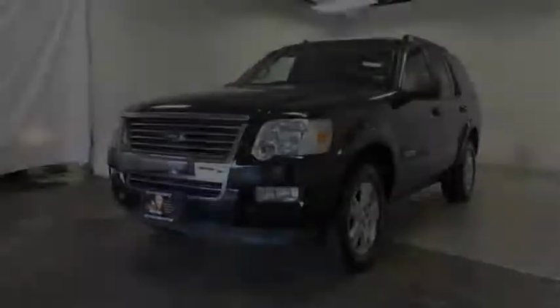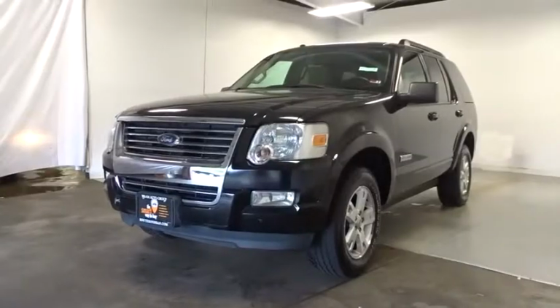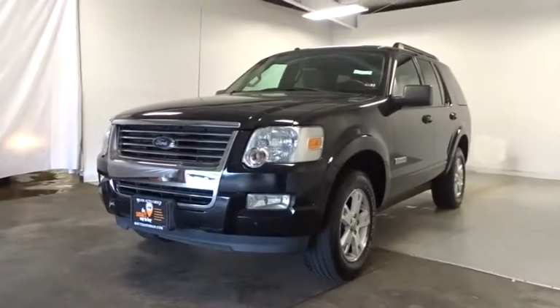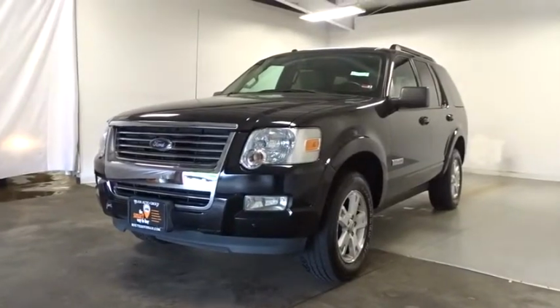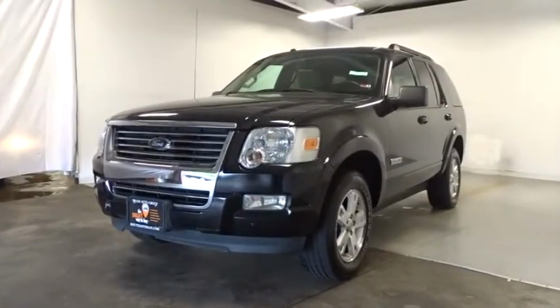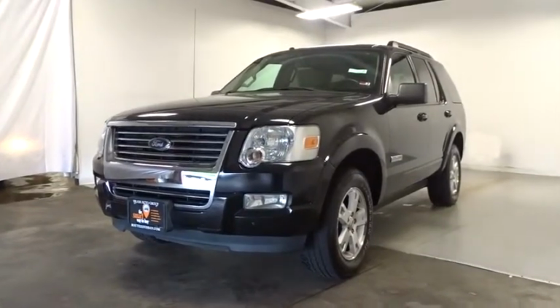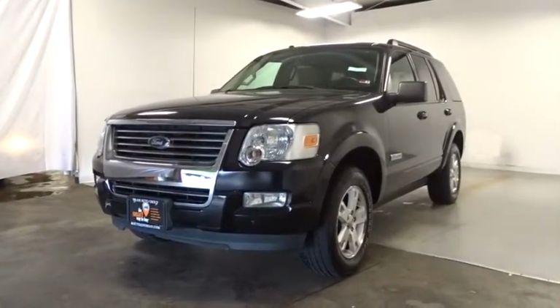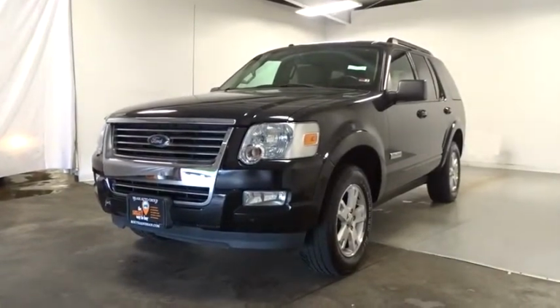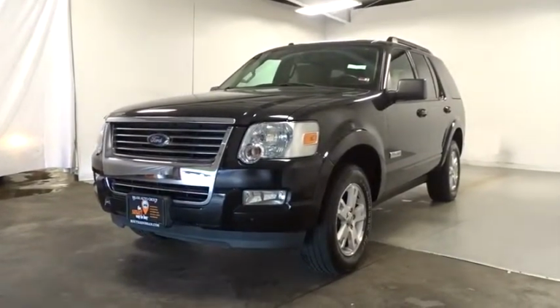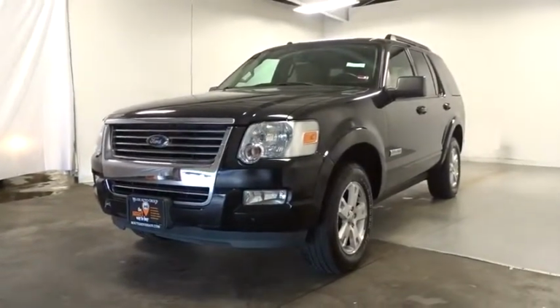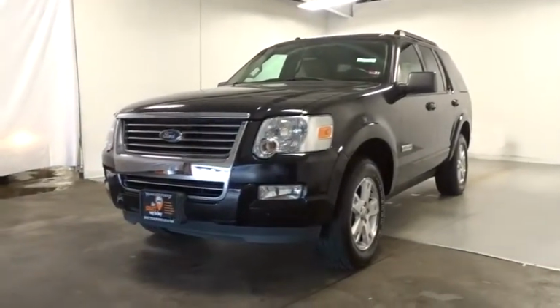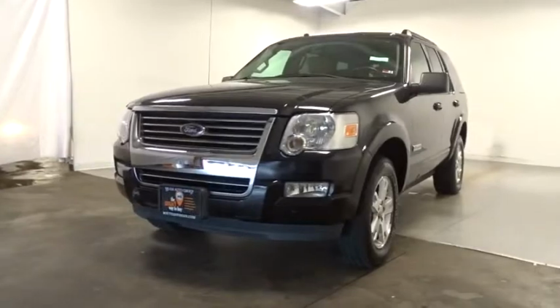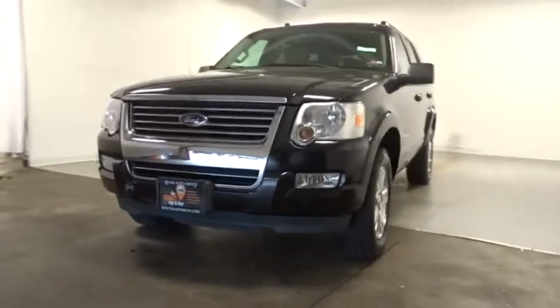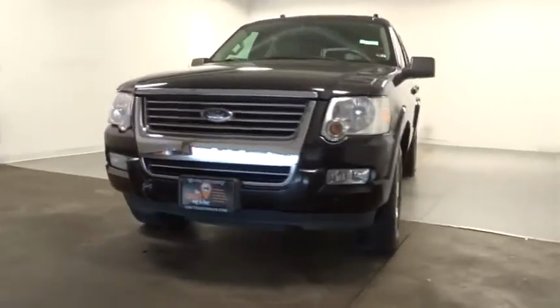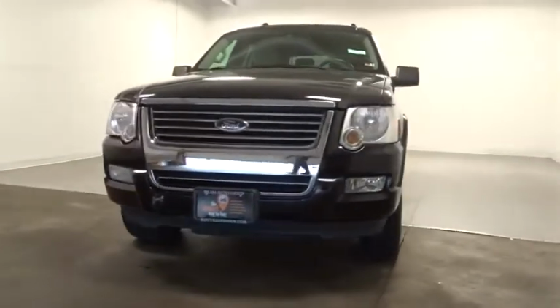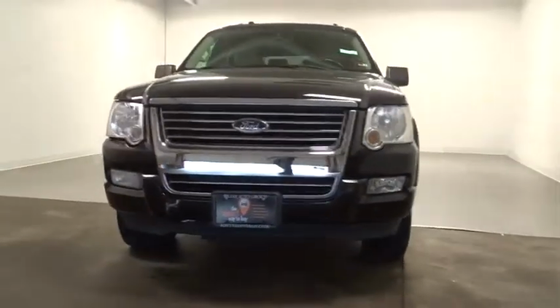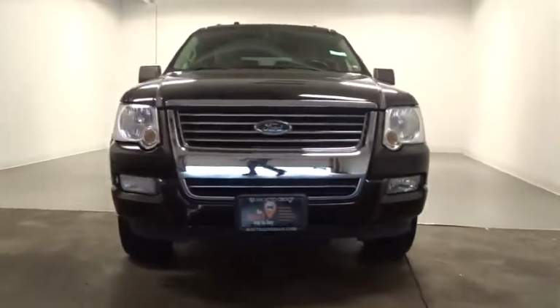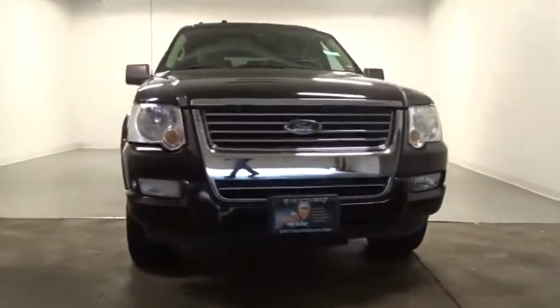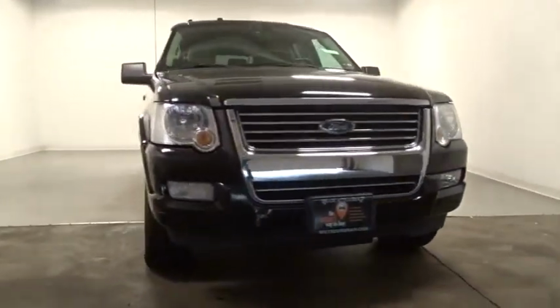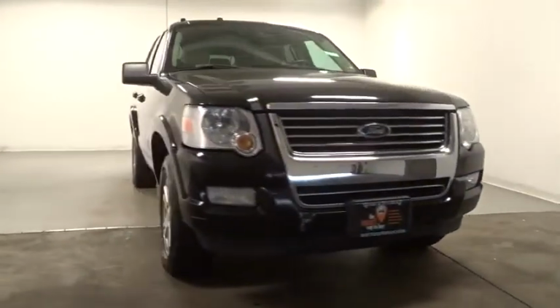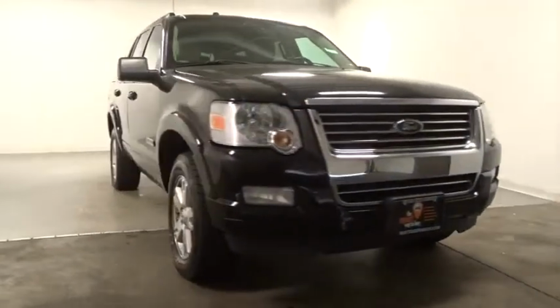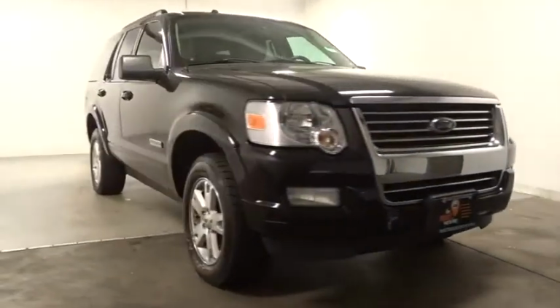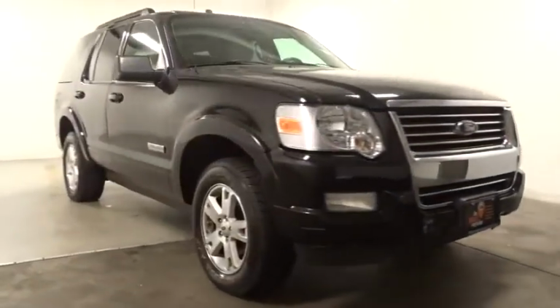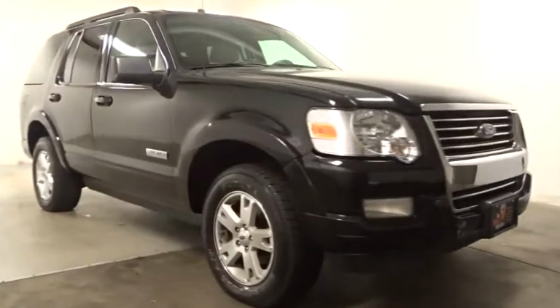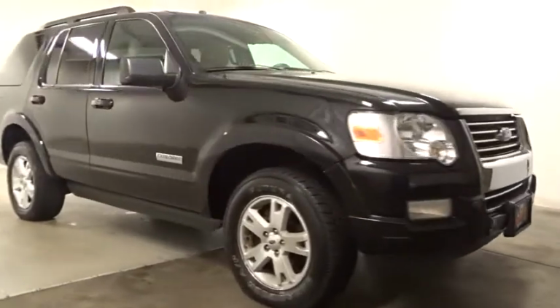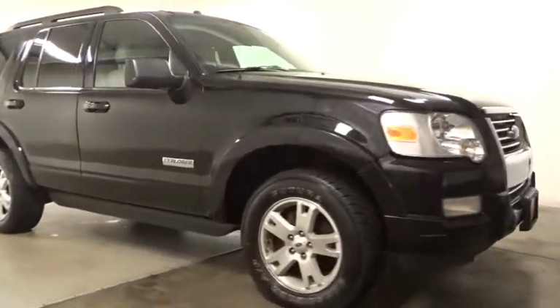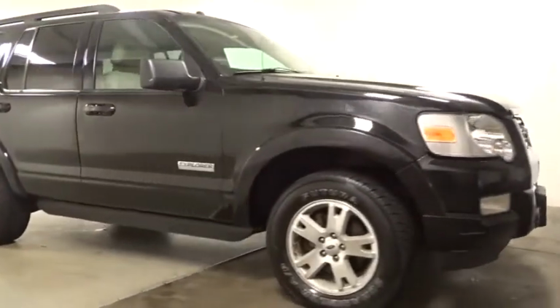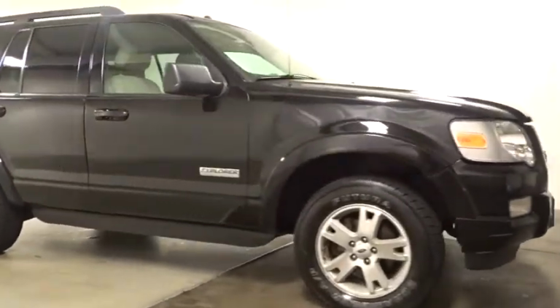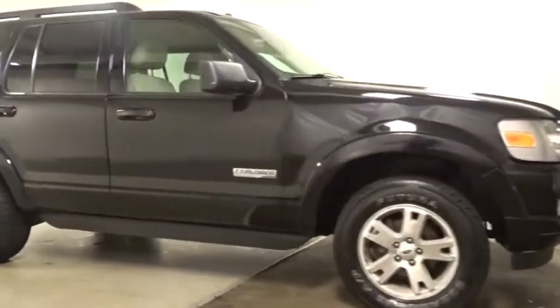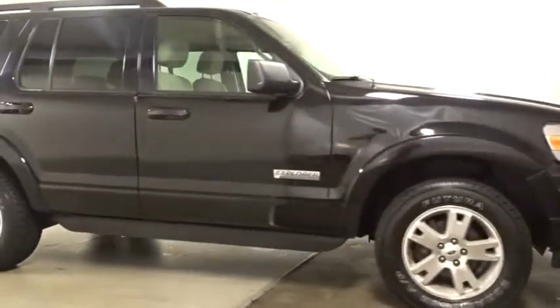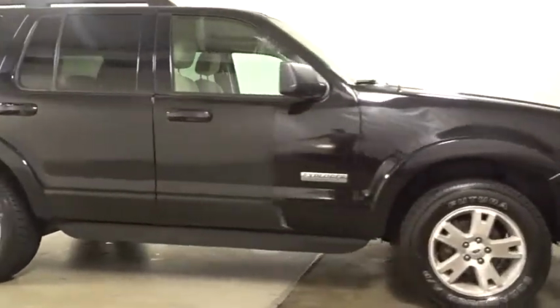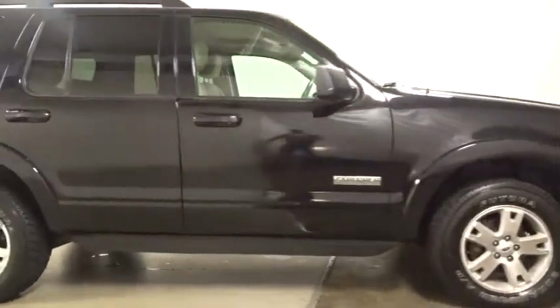A 2008 Ford Explorer. You've got a lot of capabilities to call on in a Ford Explorer. Don't underestimate your choices. This vehicle has less than 125,000 miles. Here are some of this vehicle's great options.